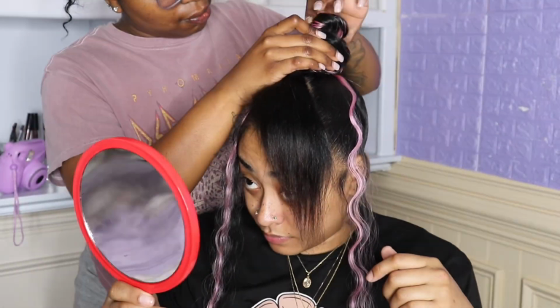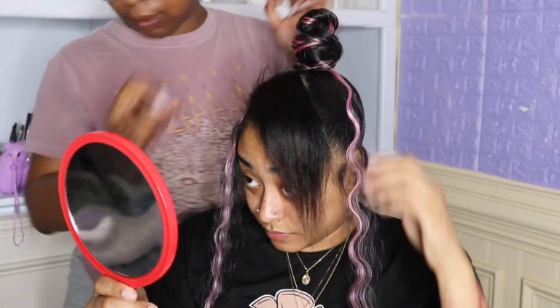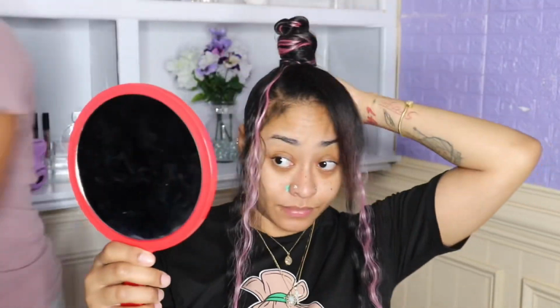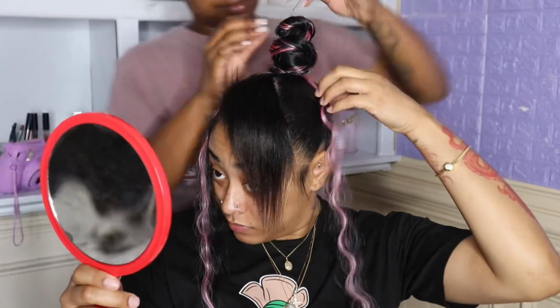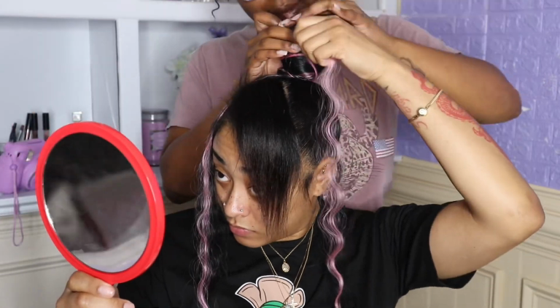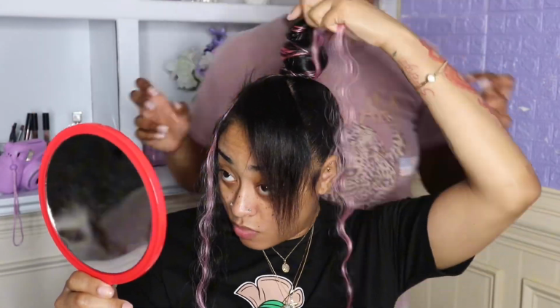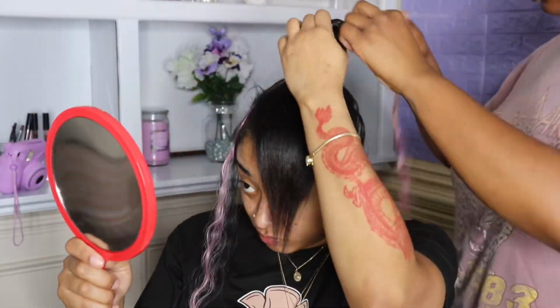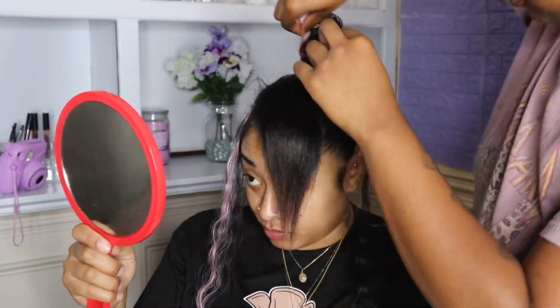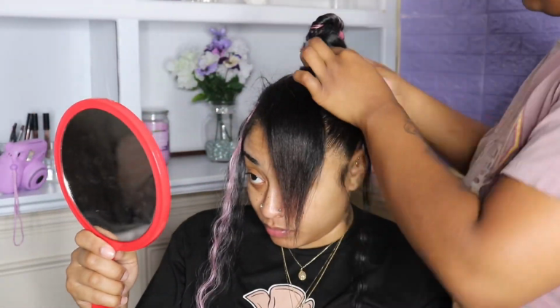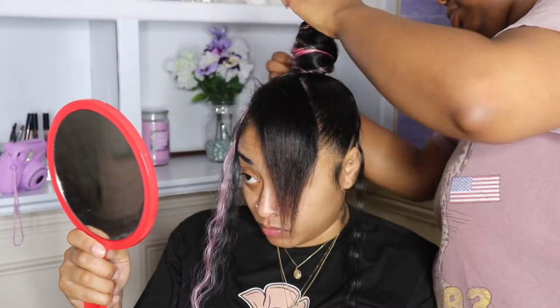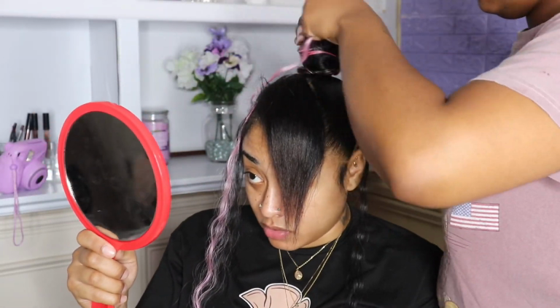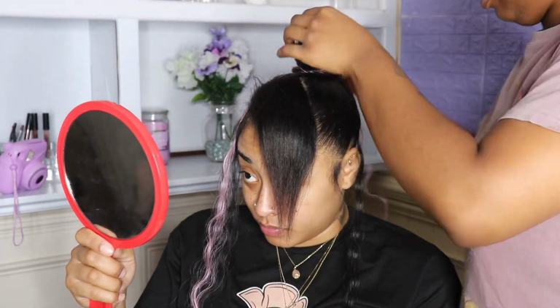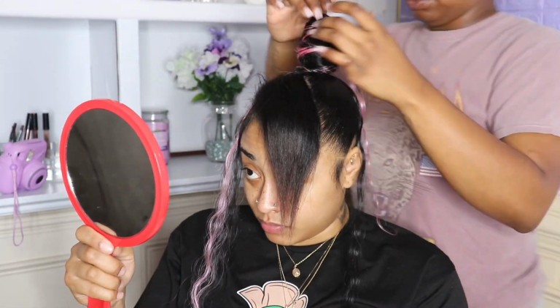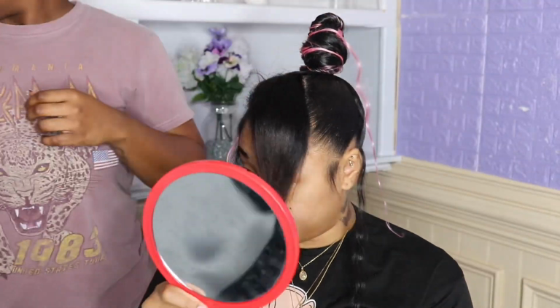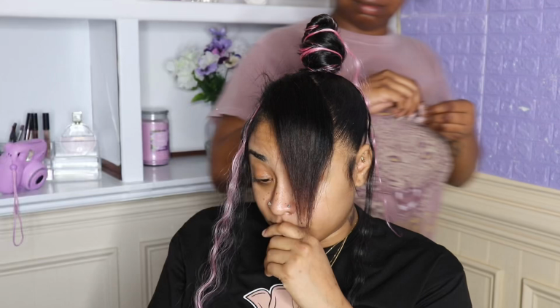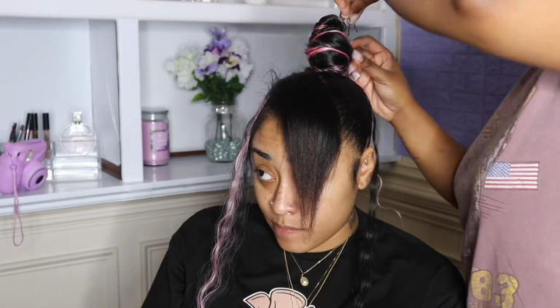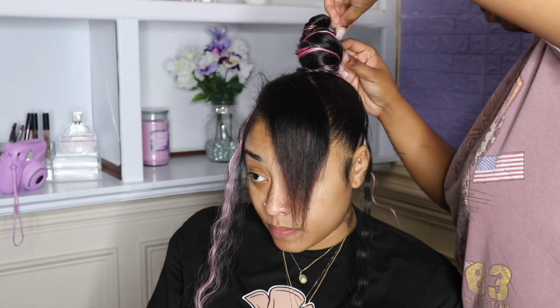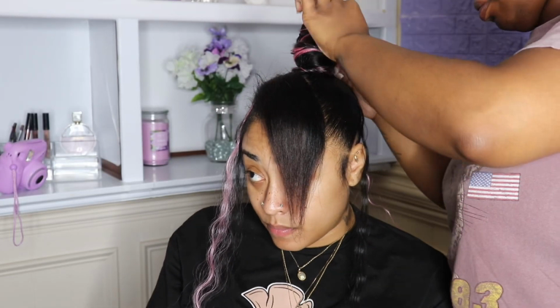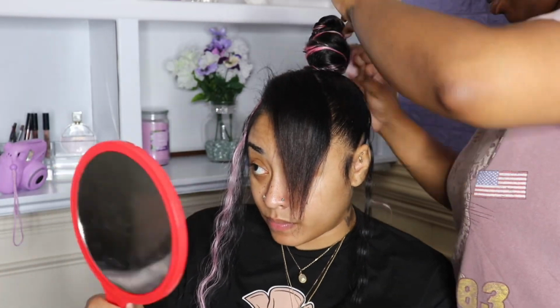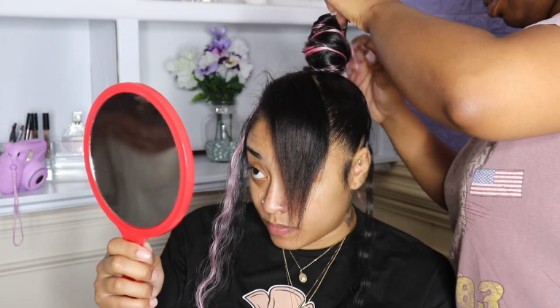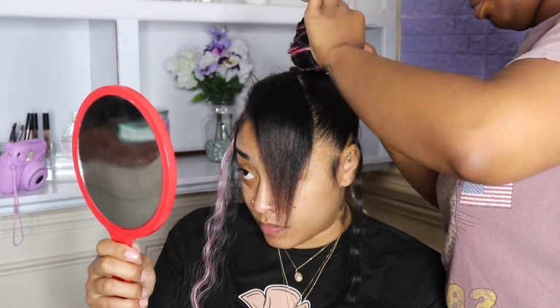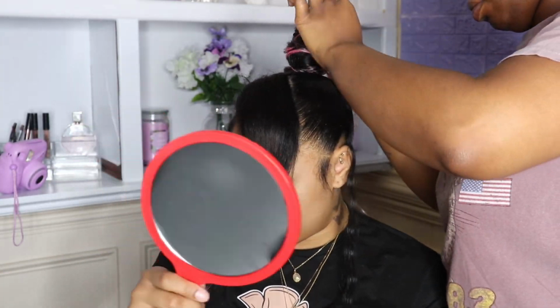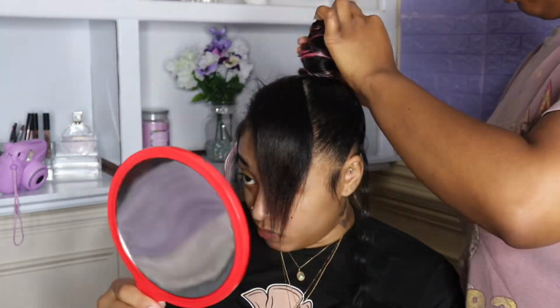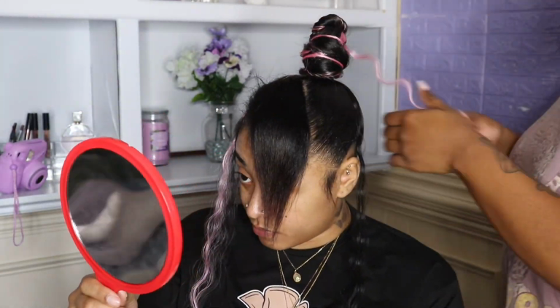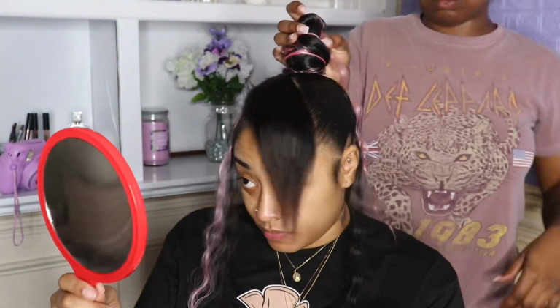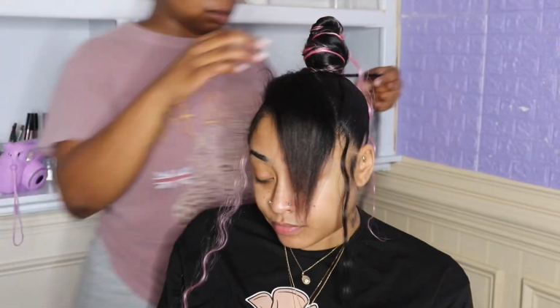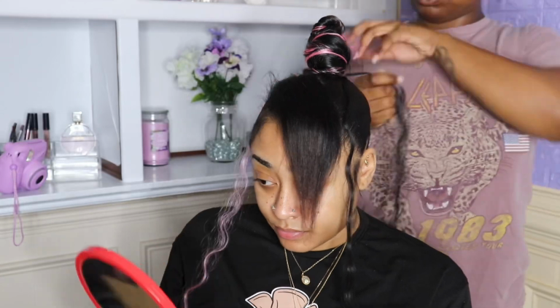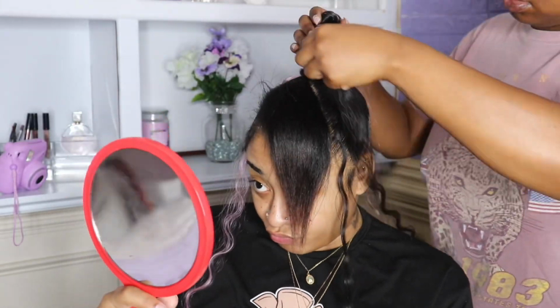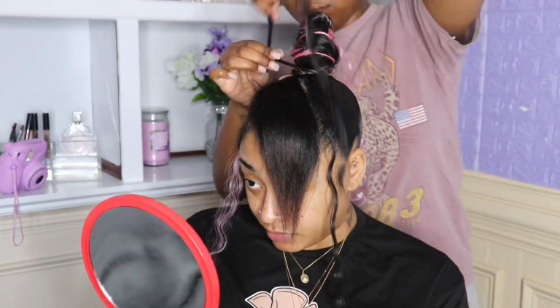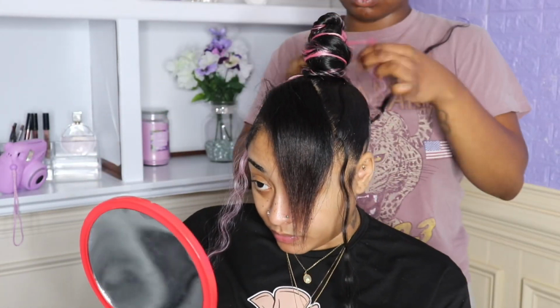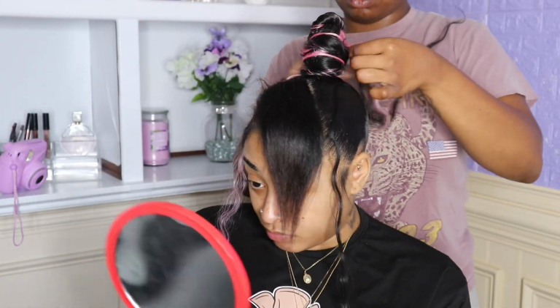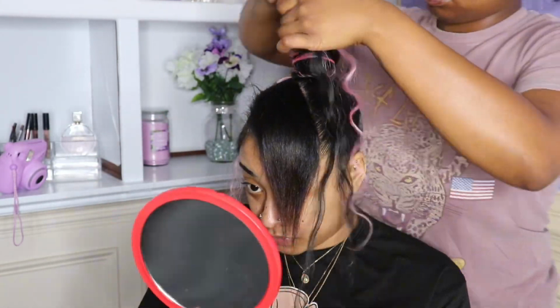I'm adding in a few bobby pins to make sure the bun is firm. She didn't like how long some of the strands of hair were hanging, so I wrapped those around and added bobby pins to make them stay in the bun.